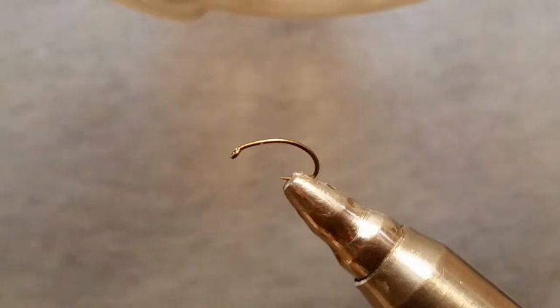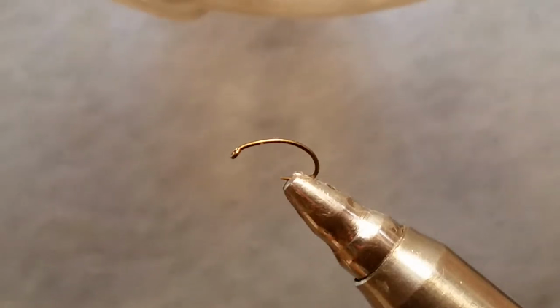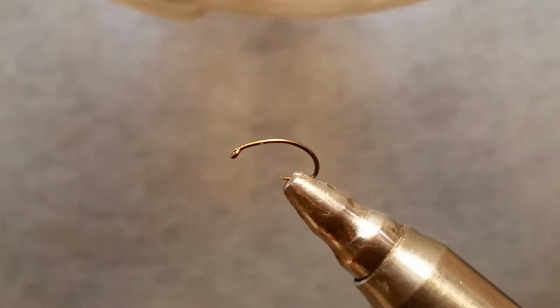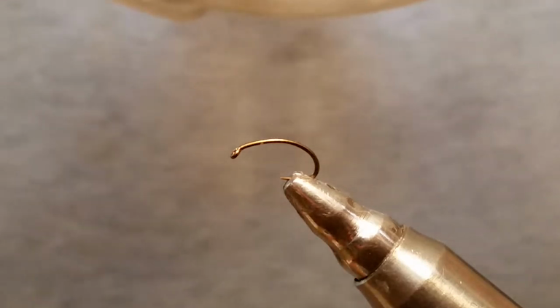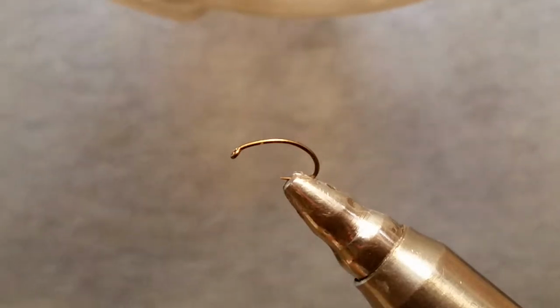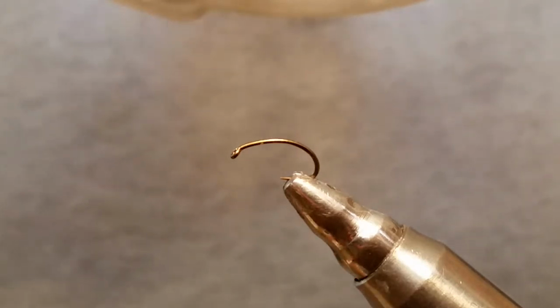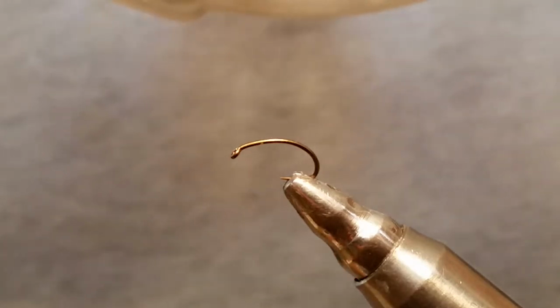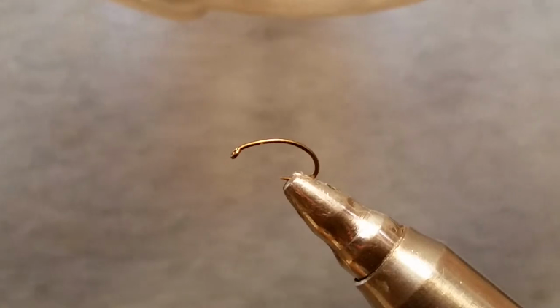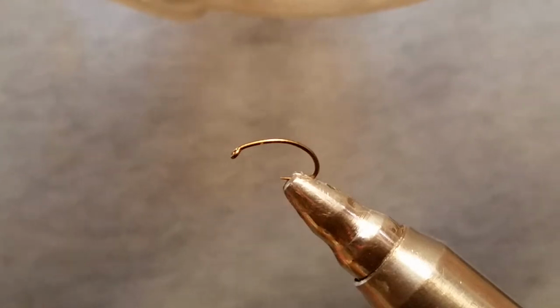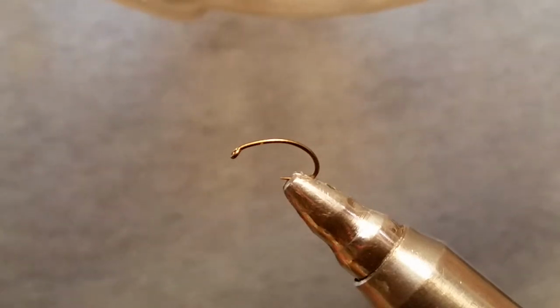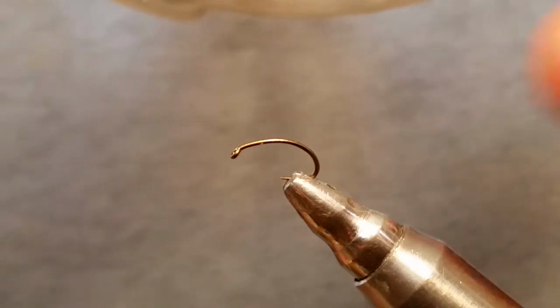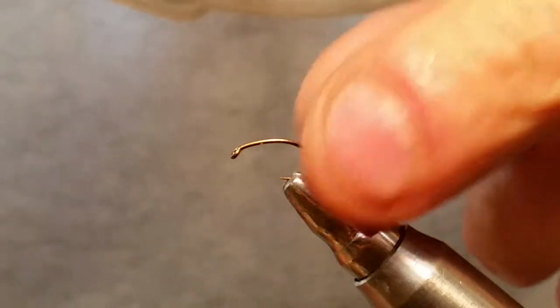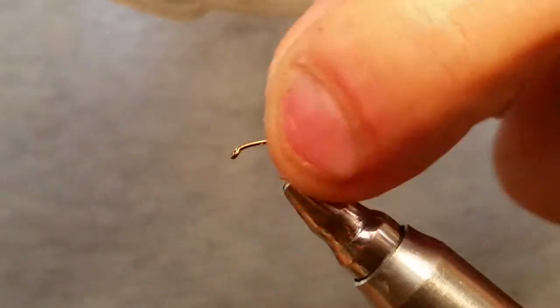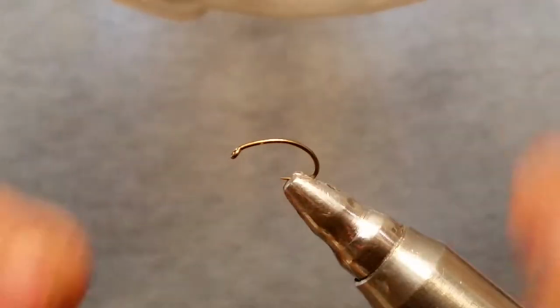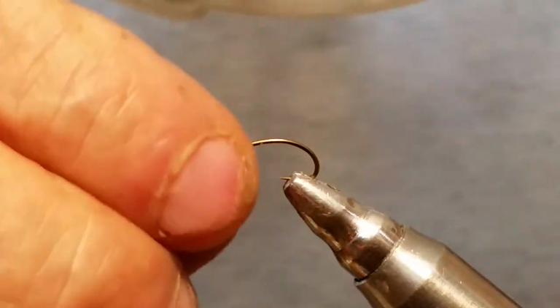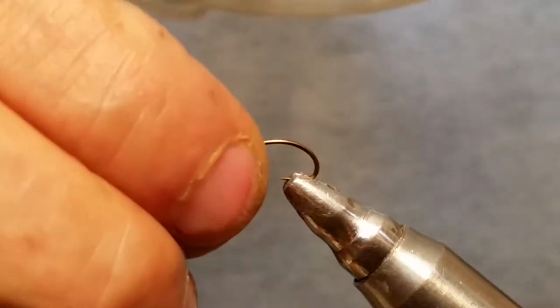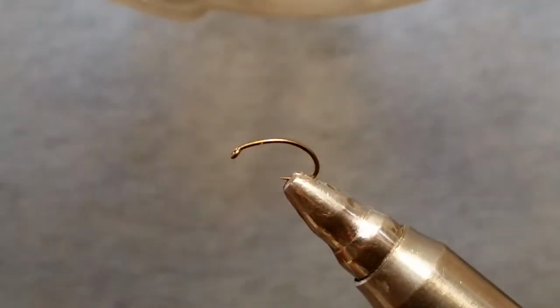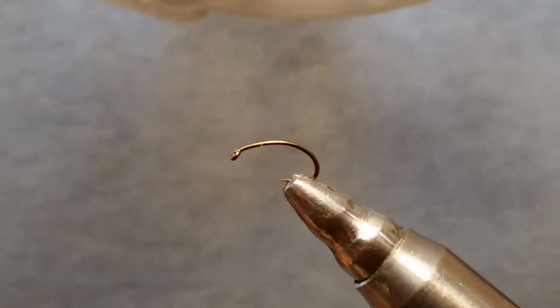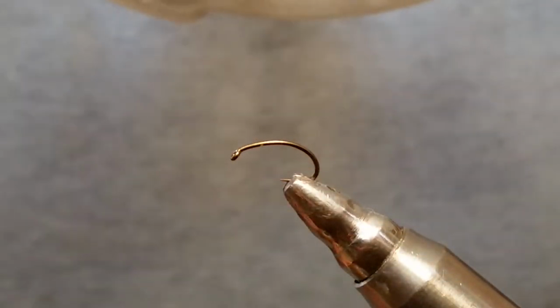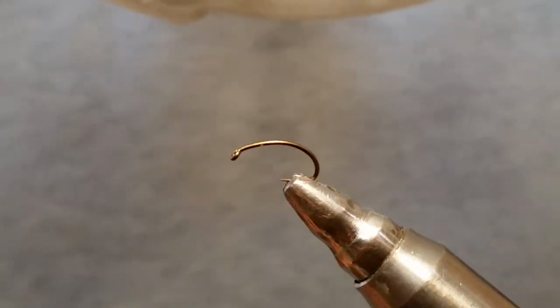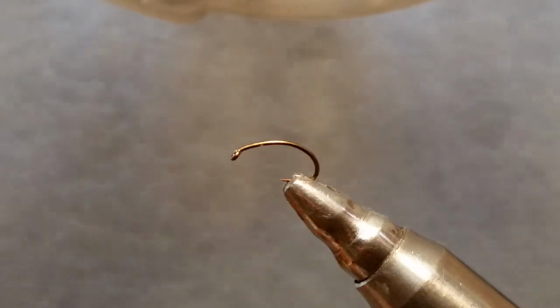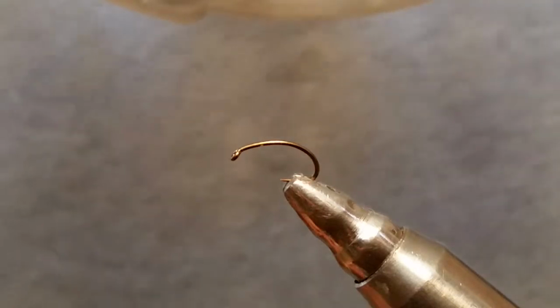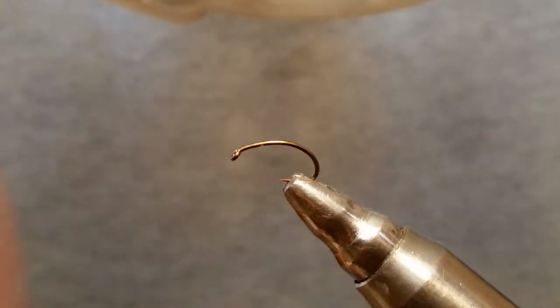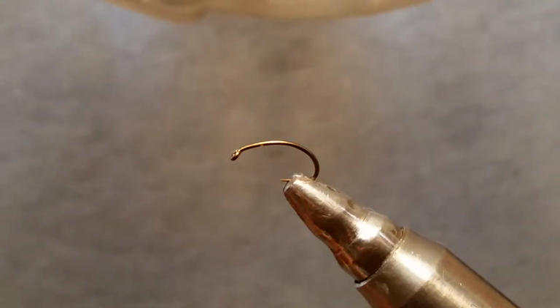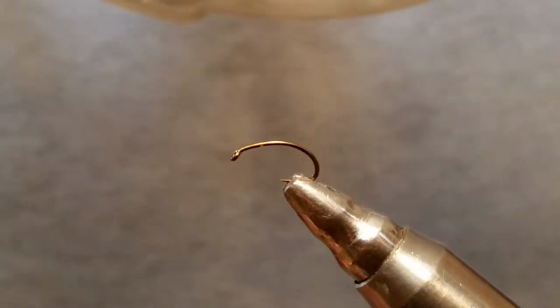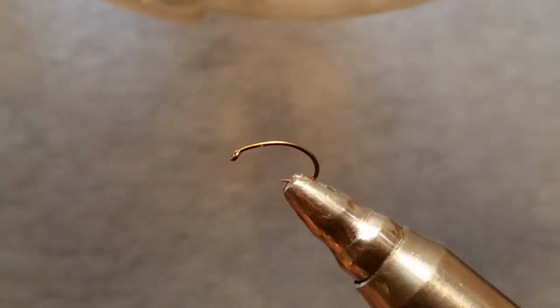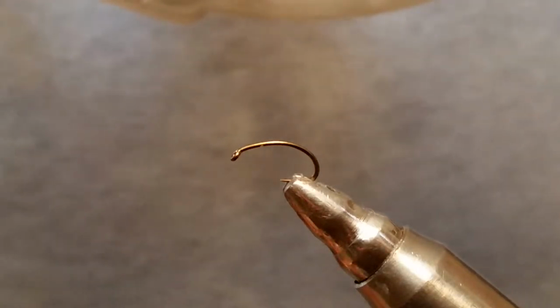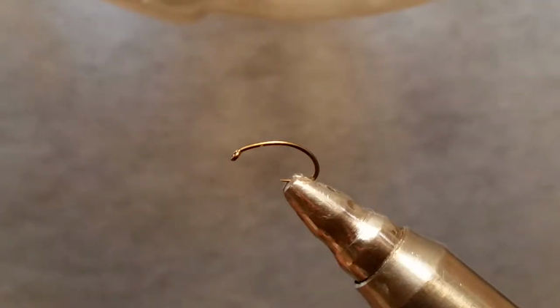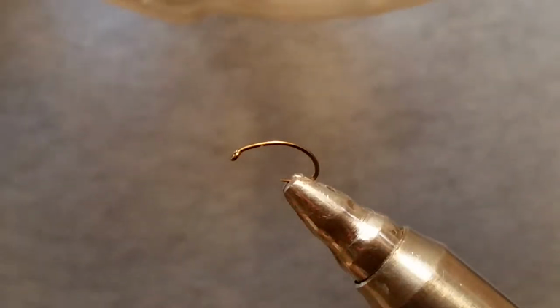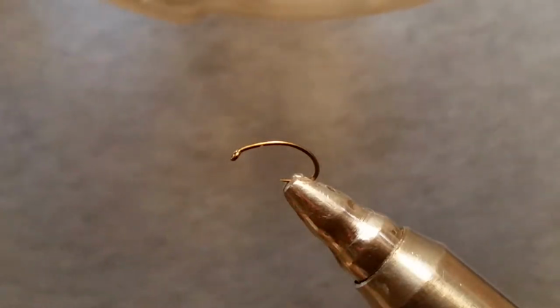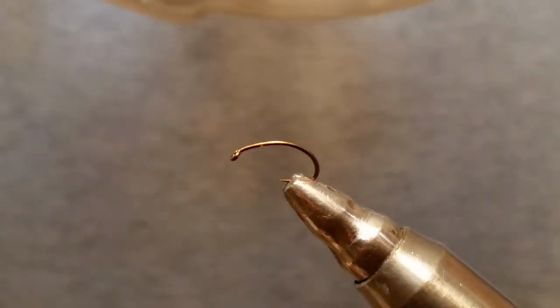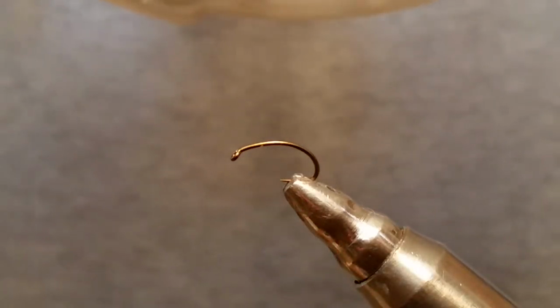We're using a Daiichi 1120 size 14 scud hook. You can tie these on a regular dry fly hook or a scud hook, whichever you prefer.